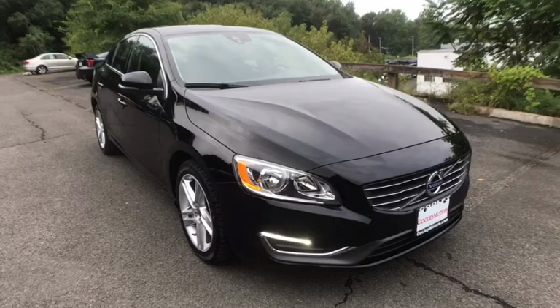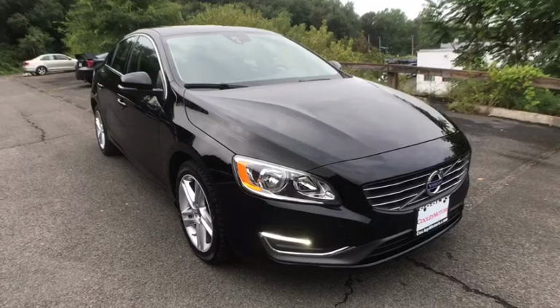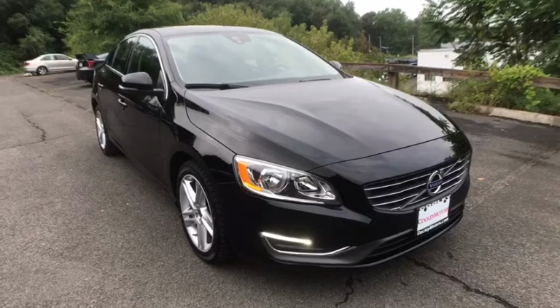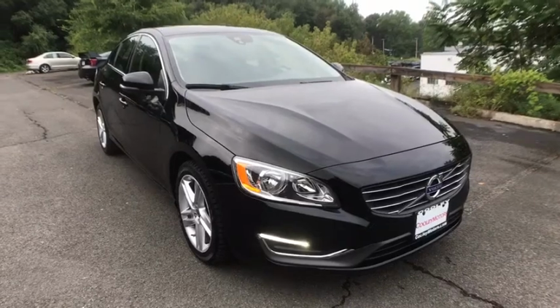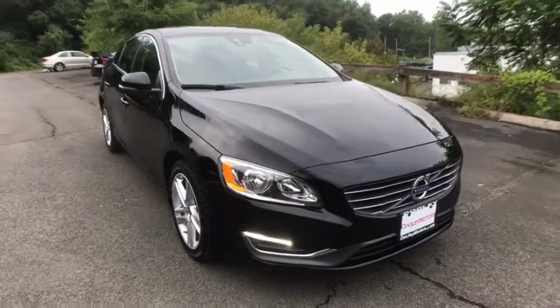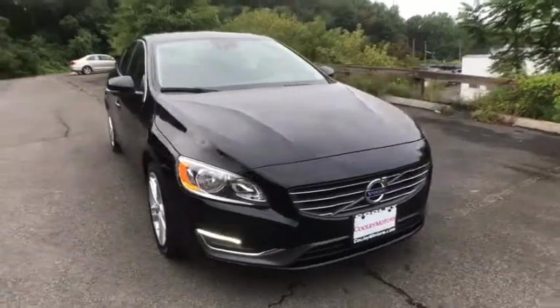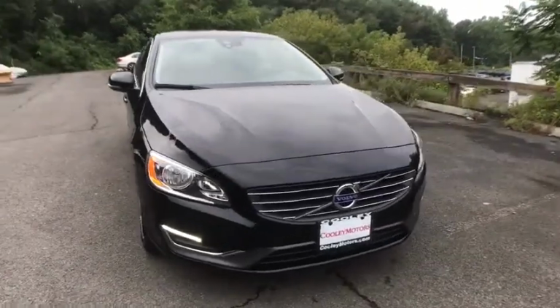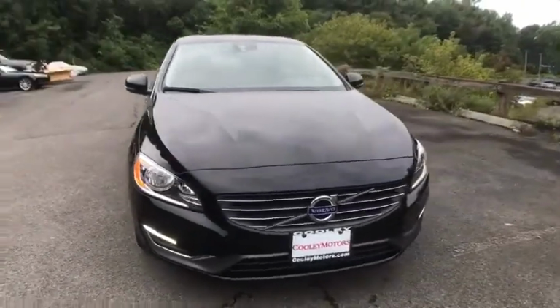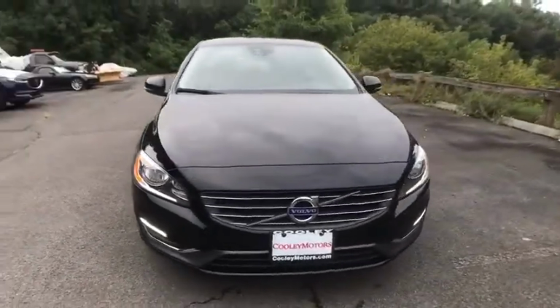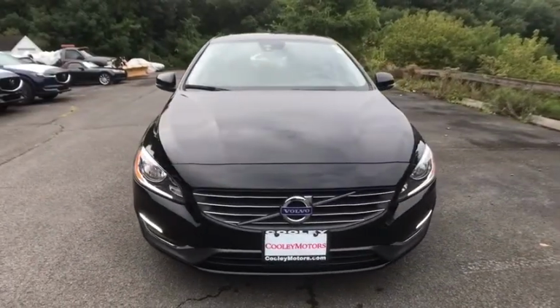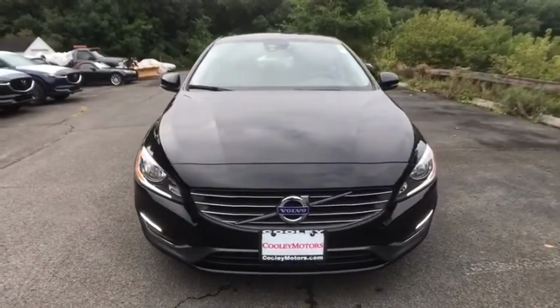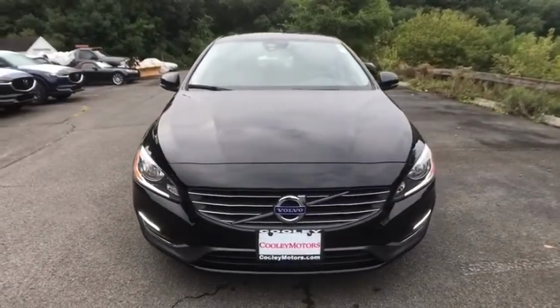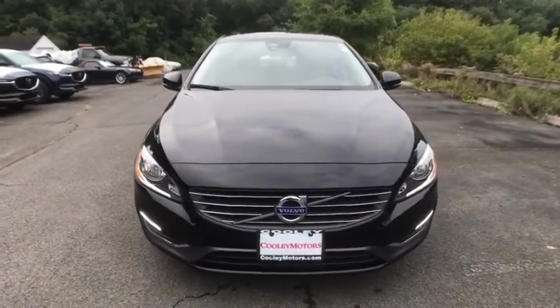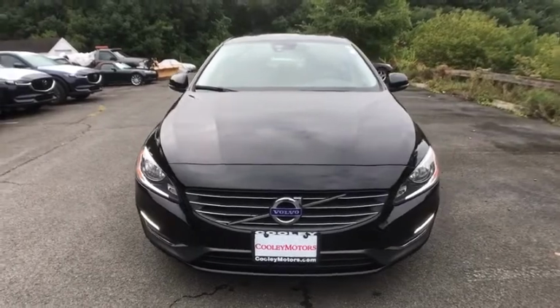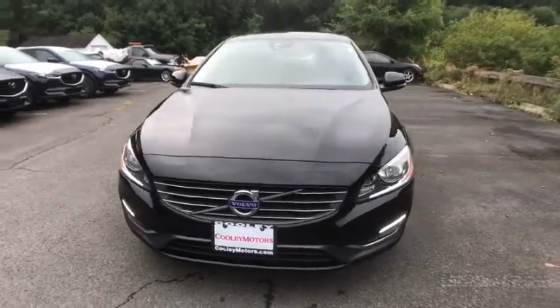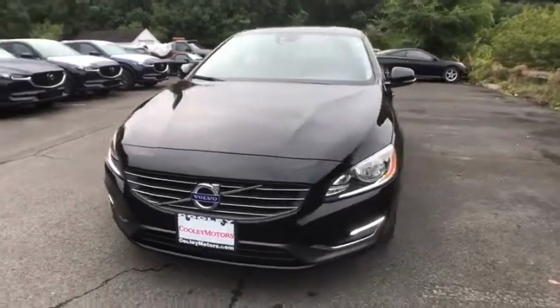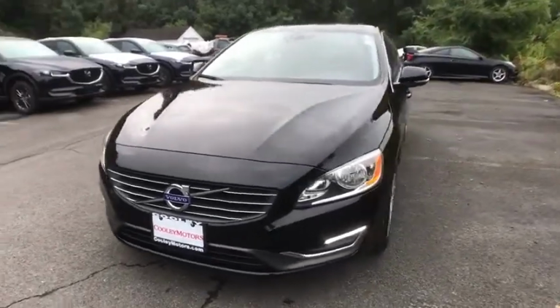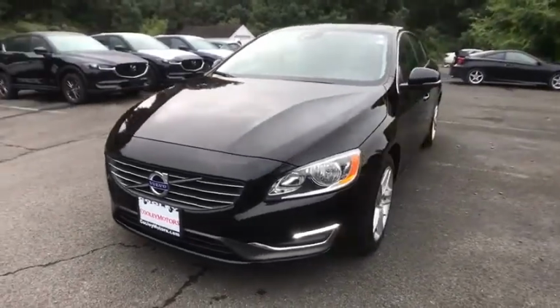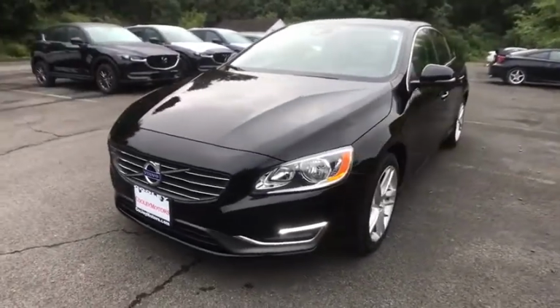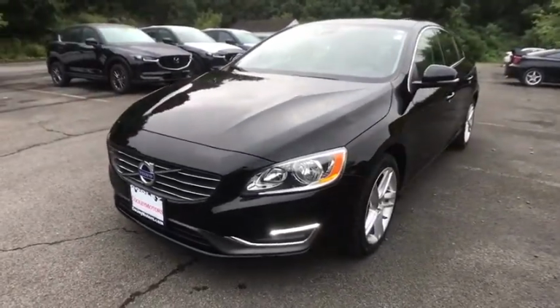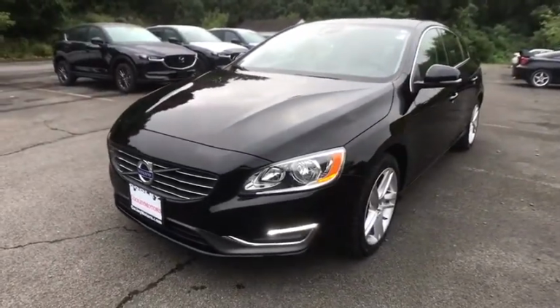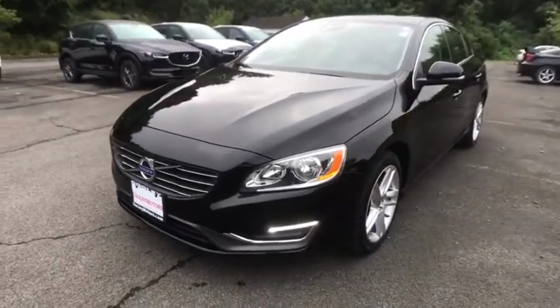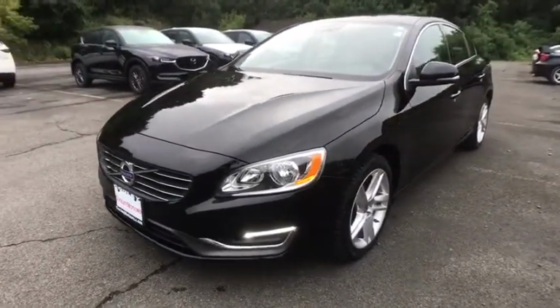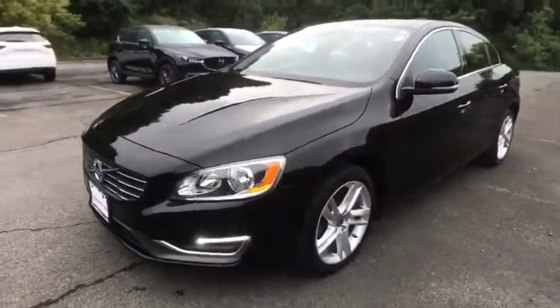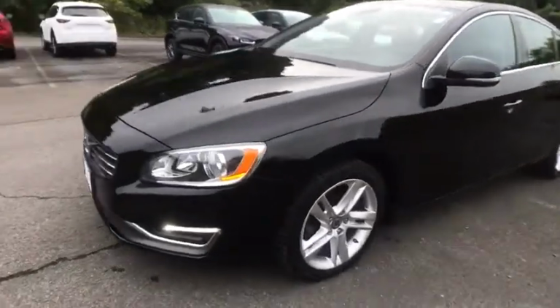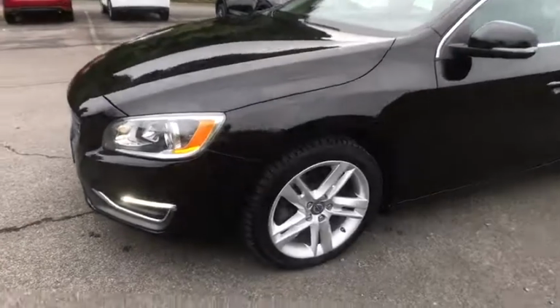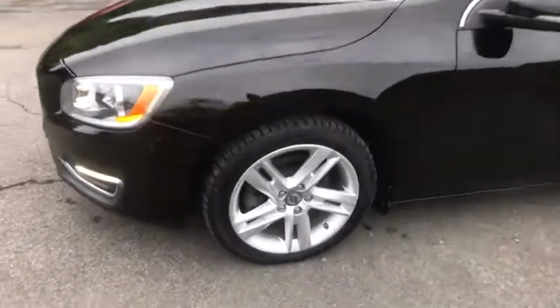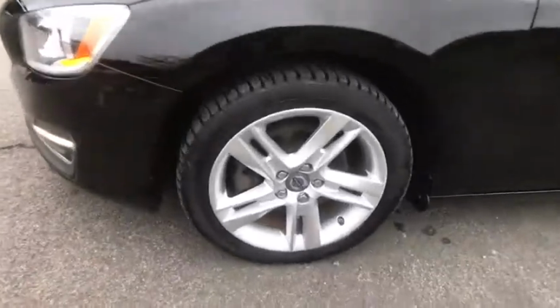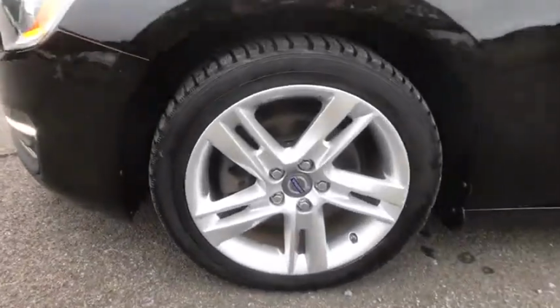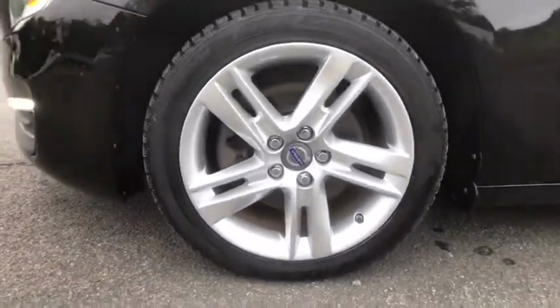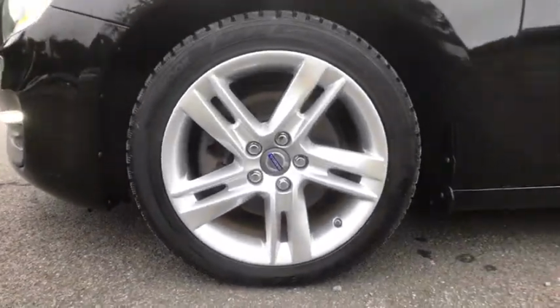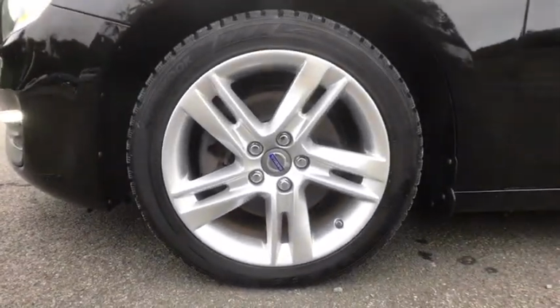Take a ride in the 2015 Volvo S60 — downright shameless with the affection it shows for curves. The Volvo S60 is waiting for you. This vehicle has less than 65,000 miles.